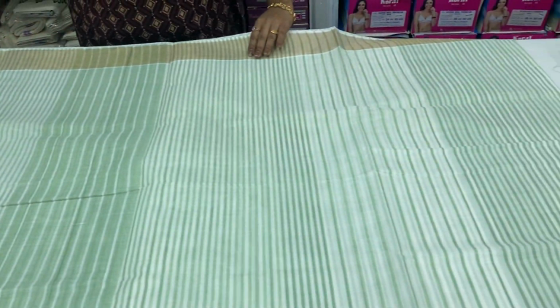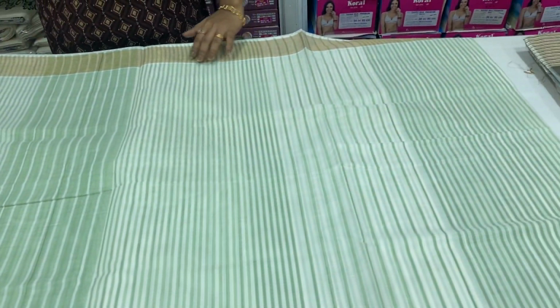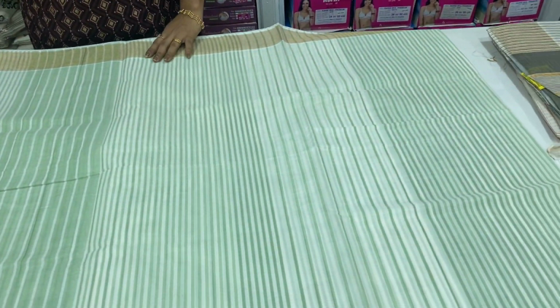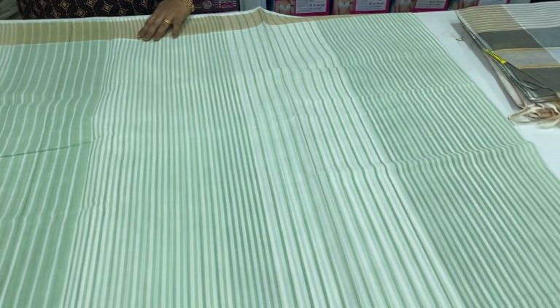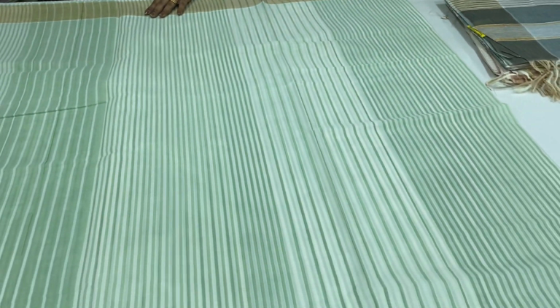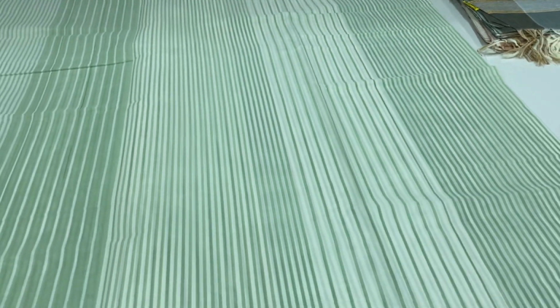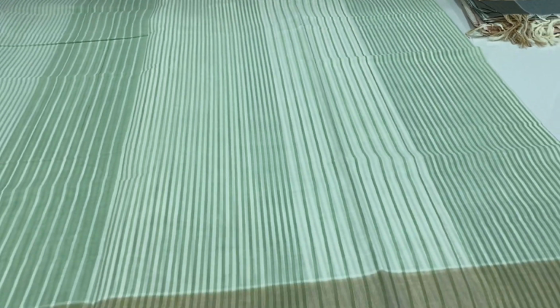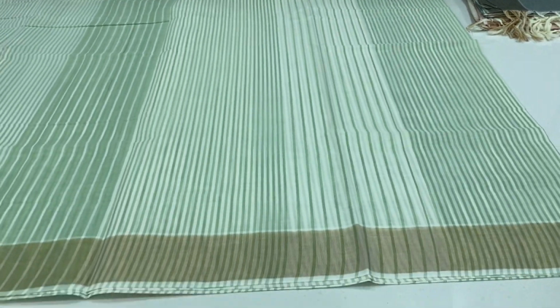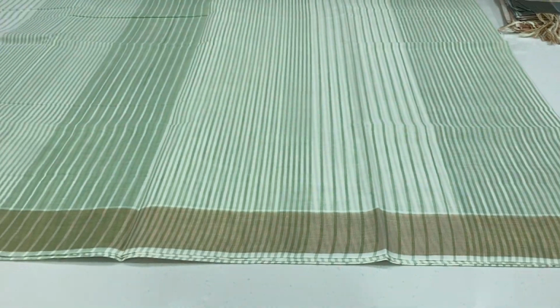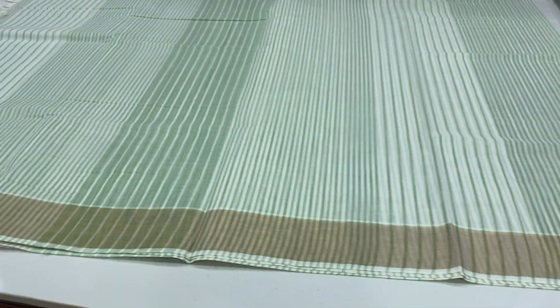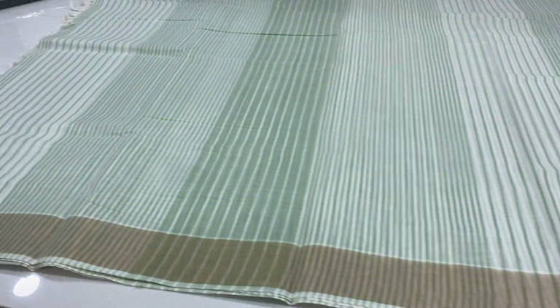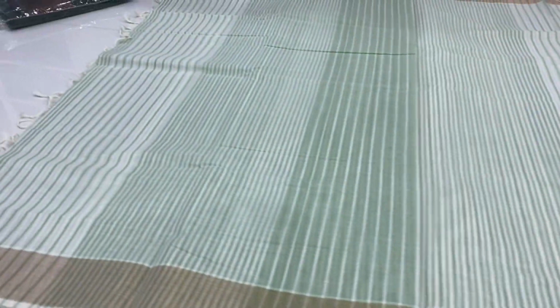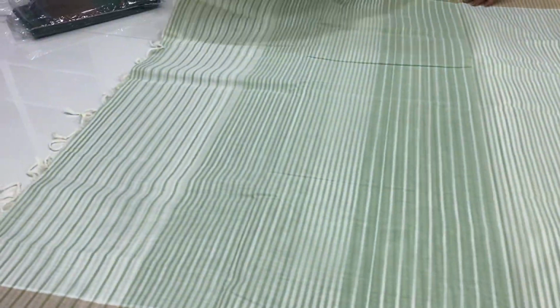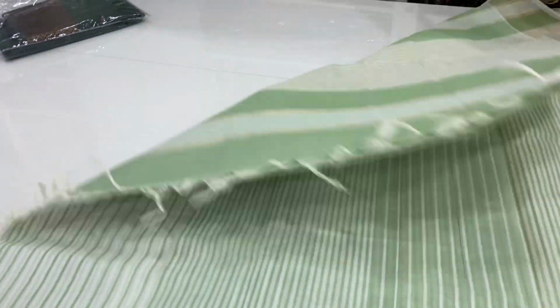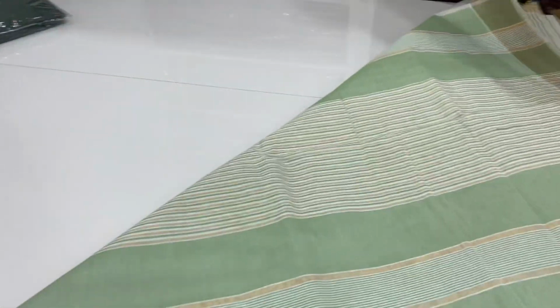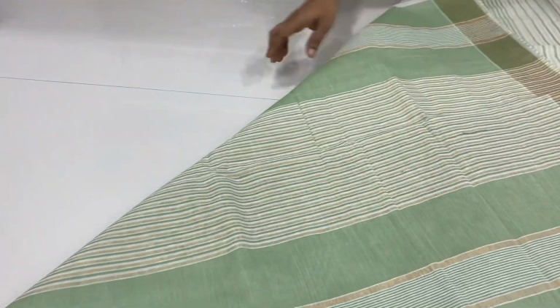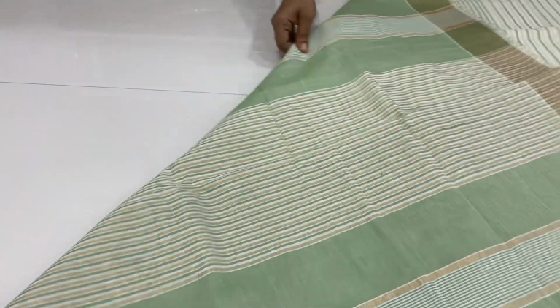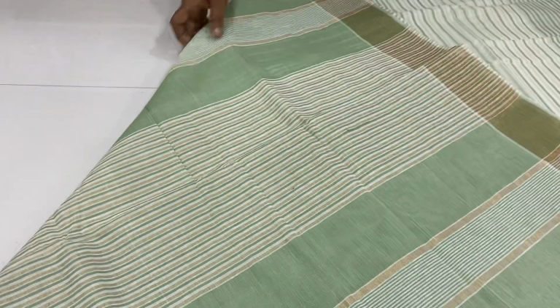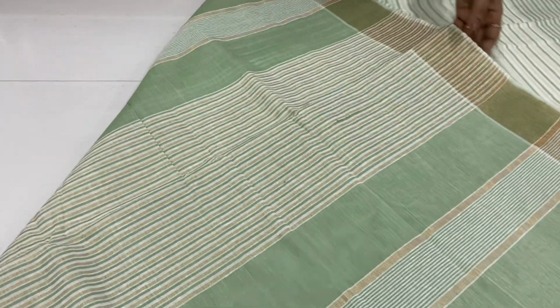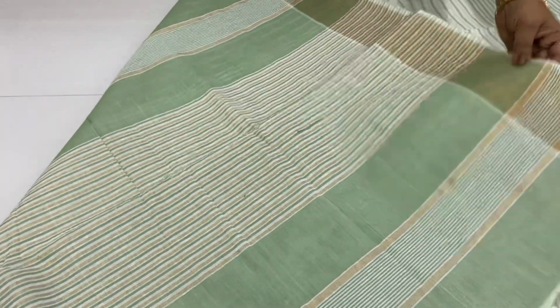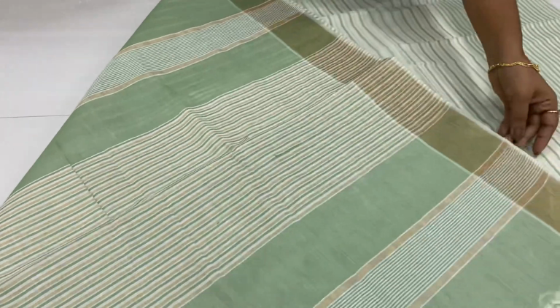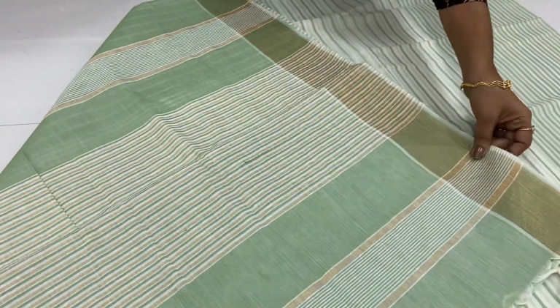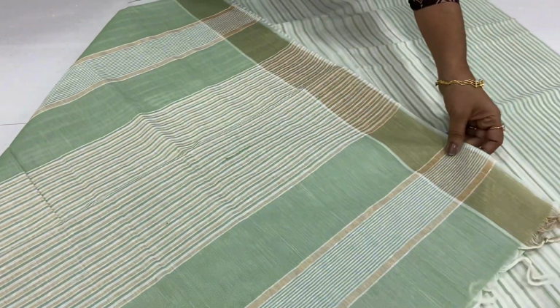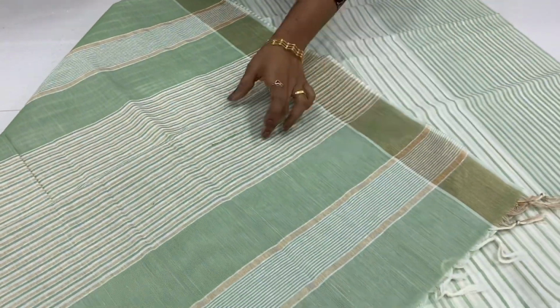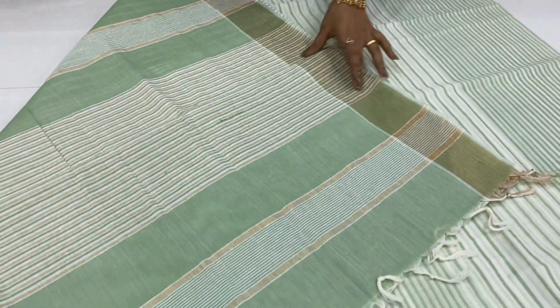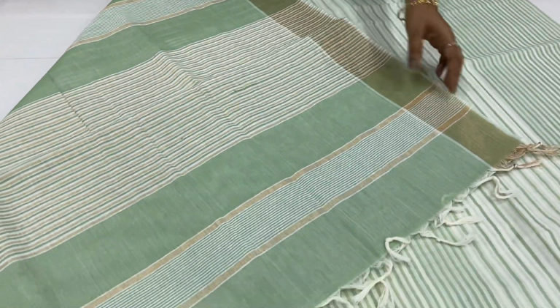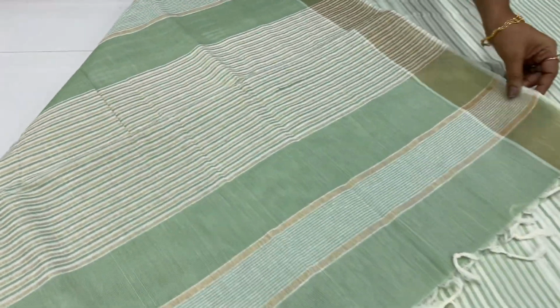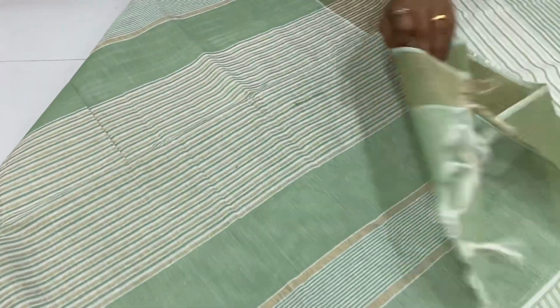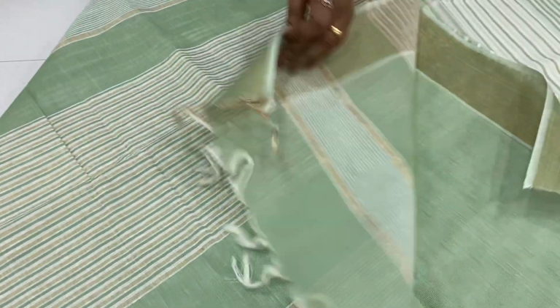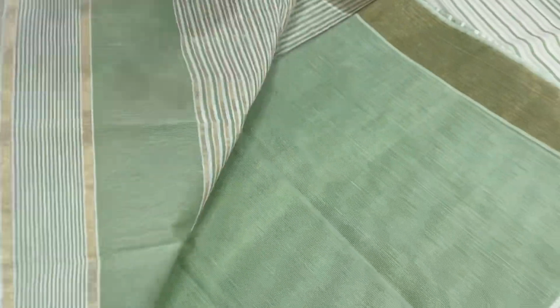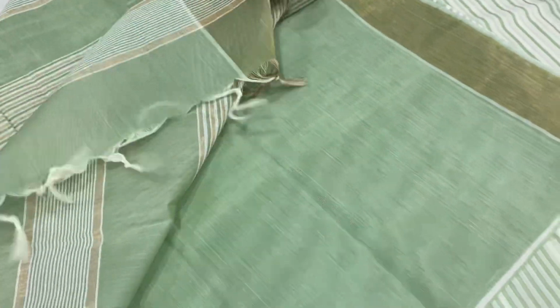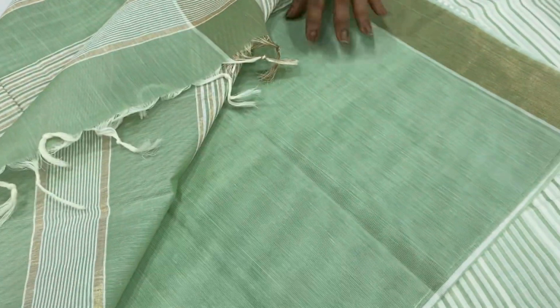If you put a knife, it's nice. The blouse is here.